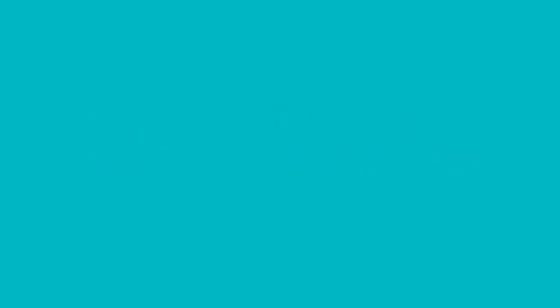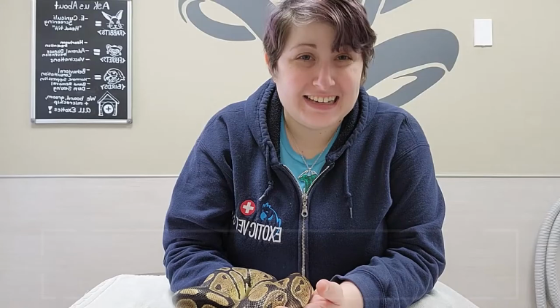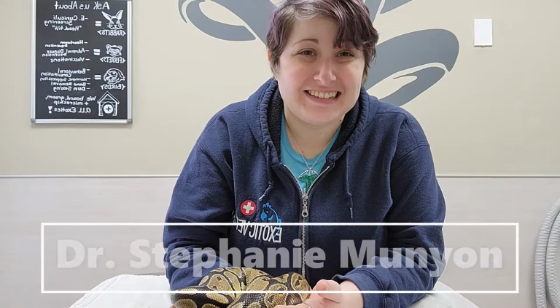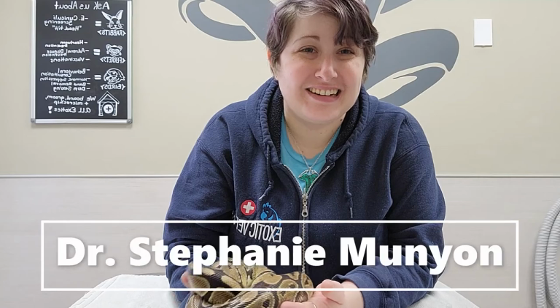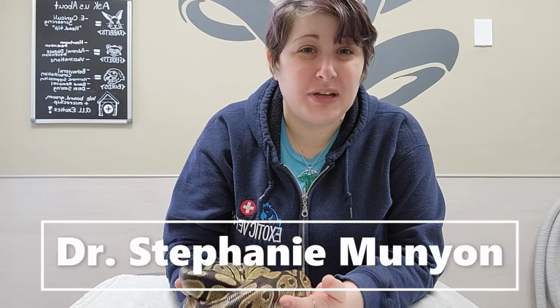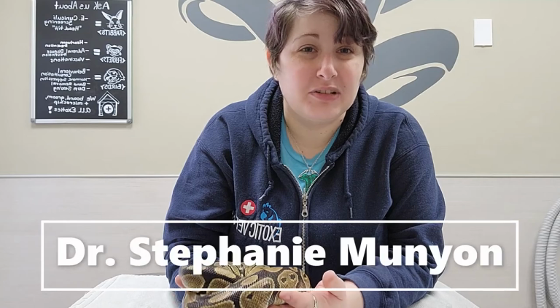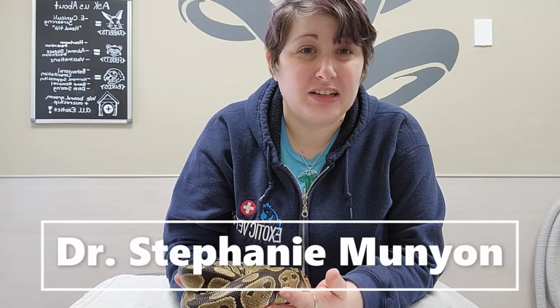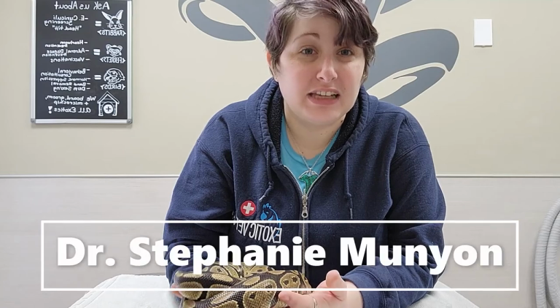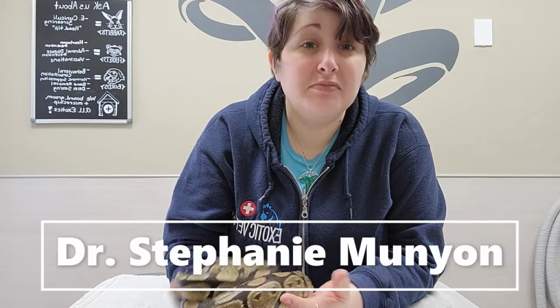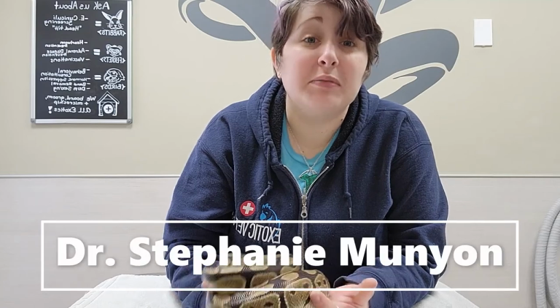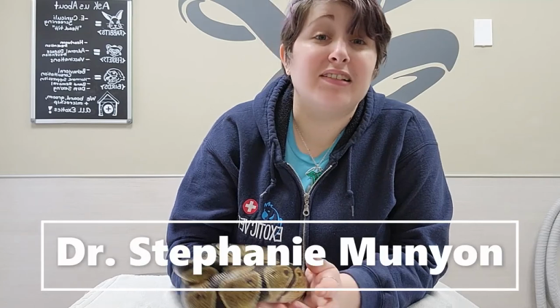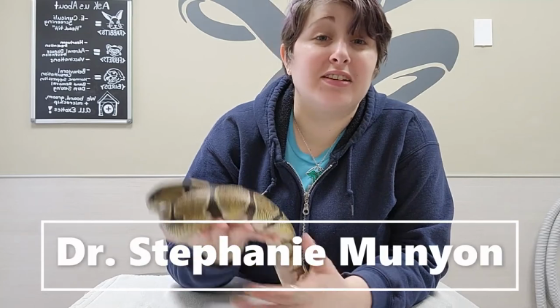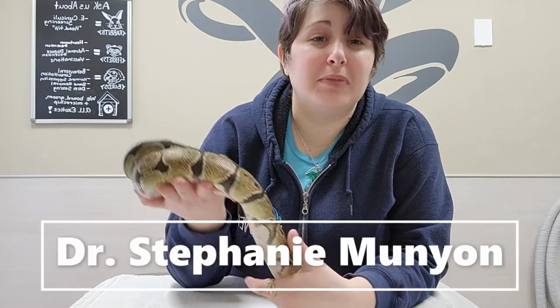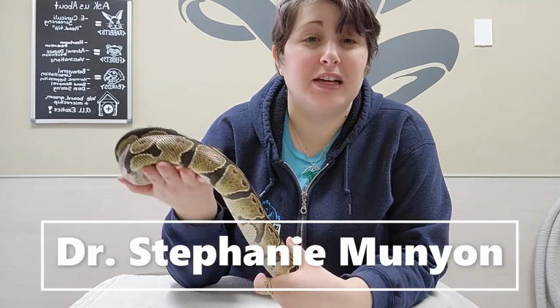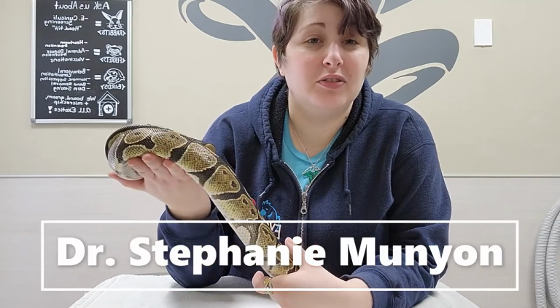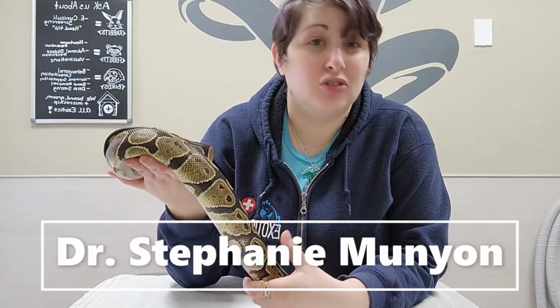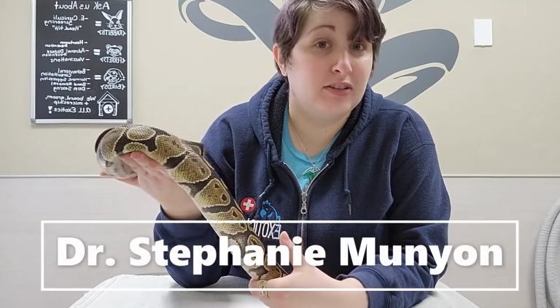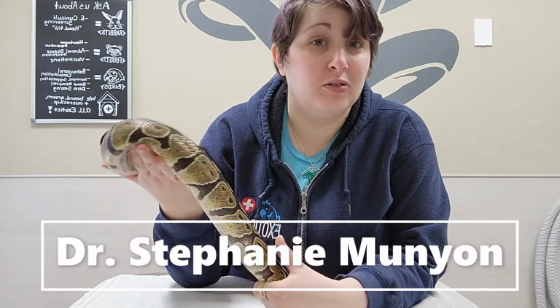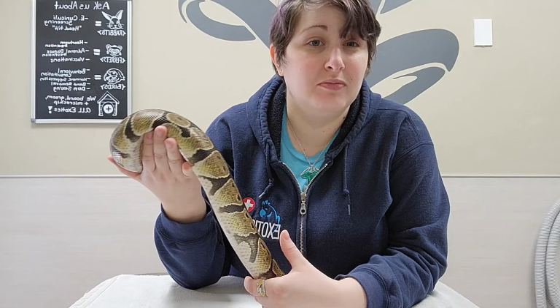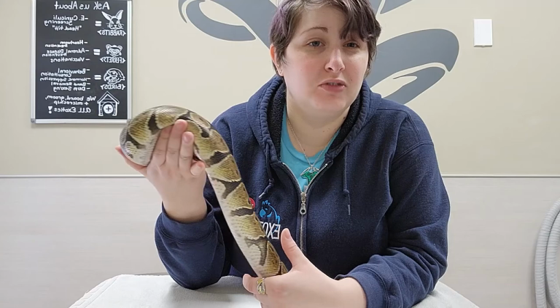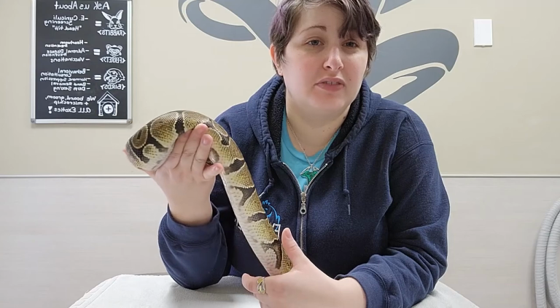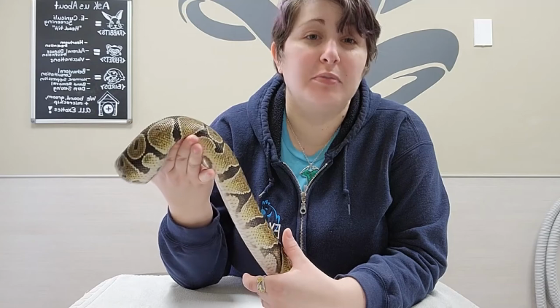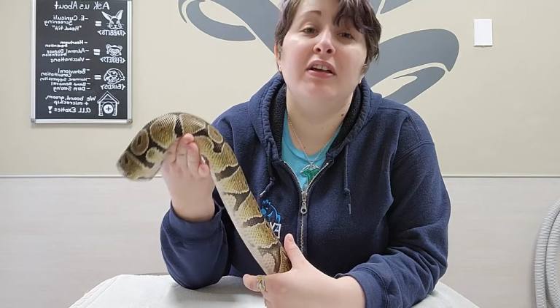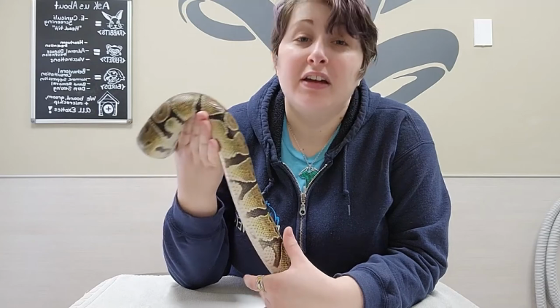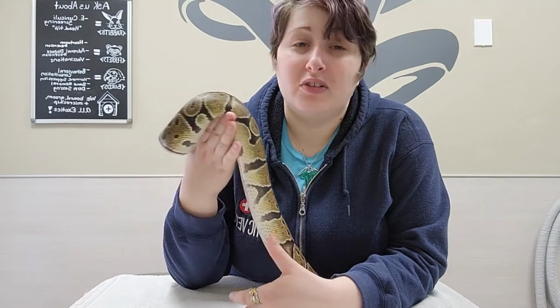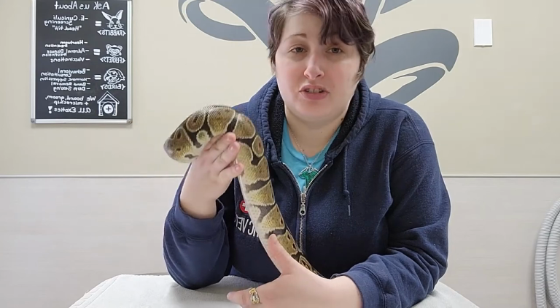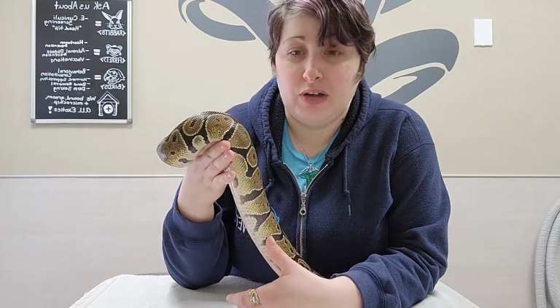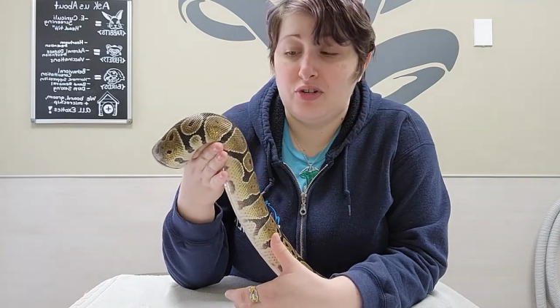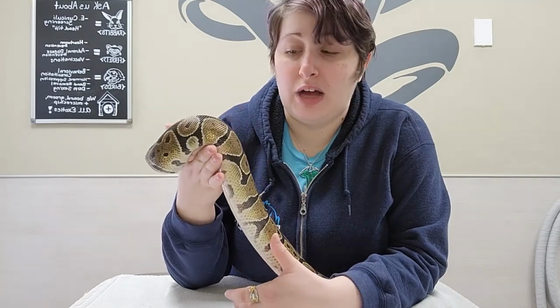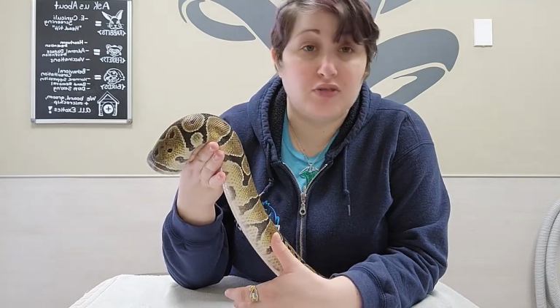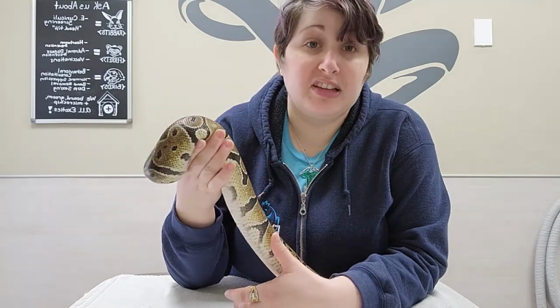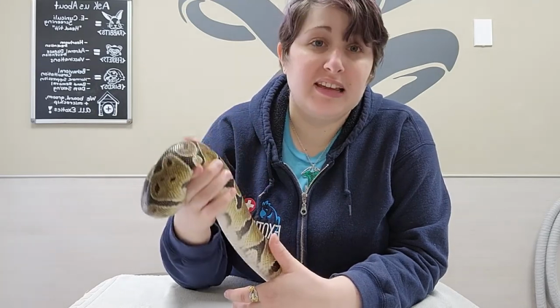Hi, this is Dr. Munyon with Exotic Vet Care. Me and my assistant Peridot, who is trying to scoot off the table, are going to show you how to do eye drops in snakes.